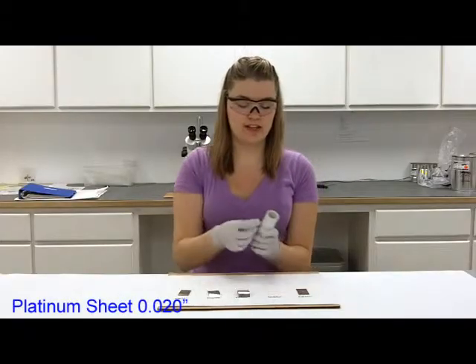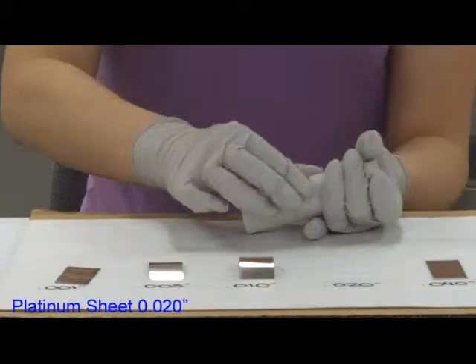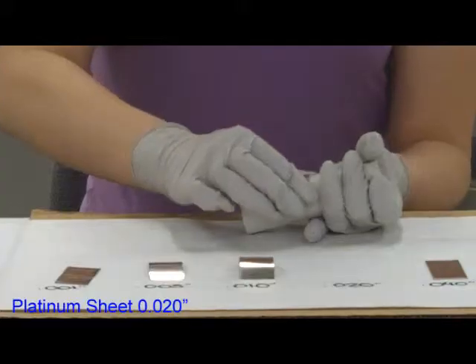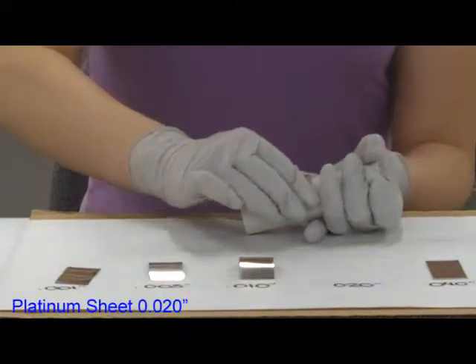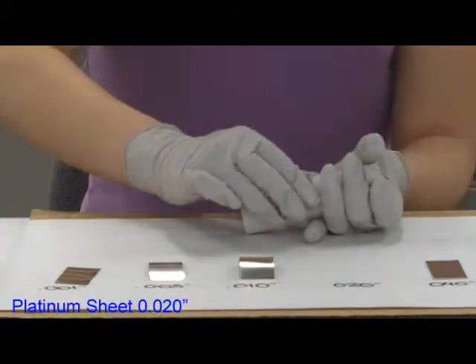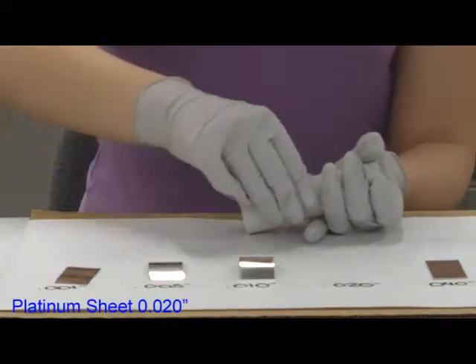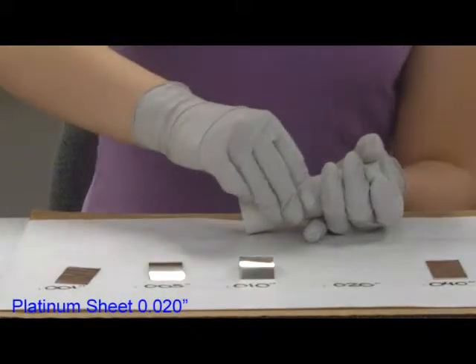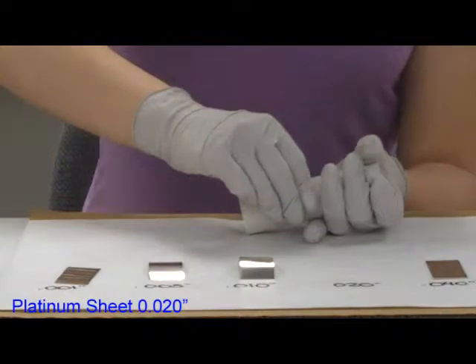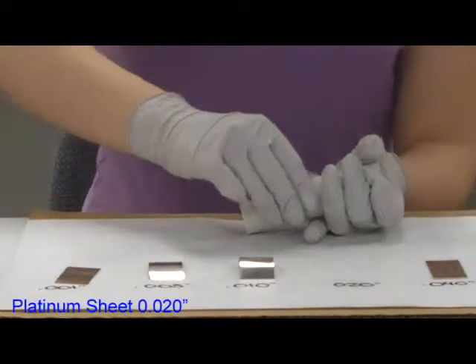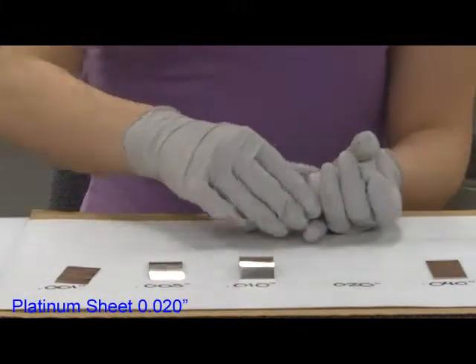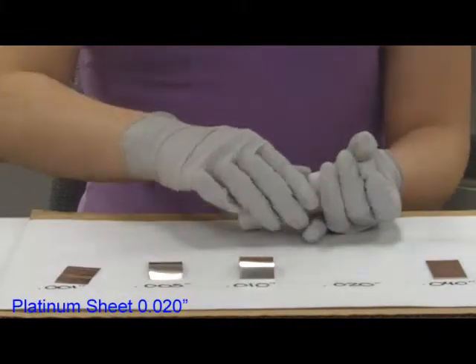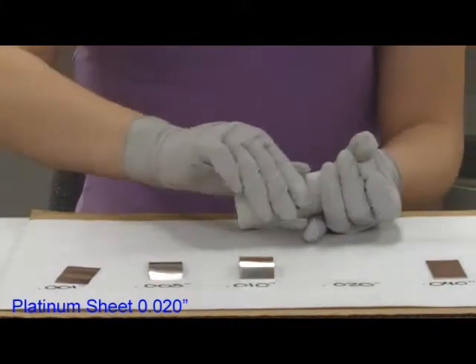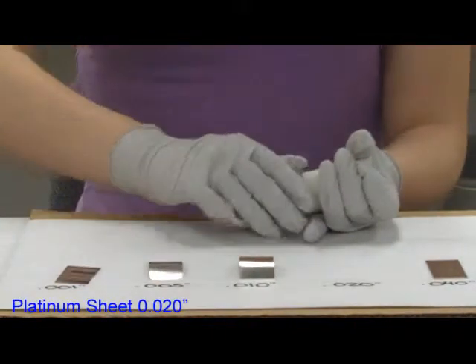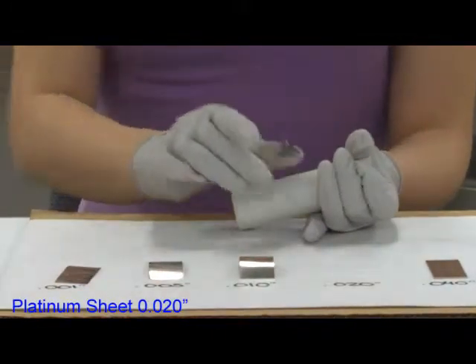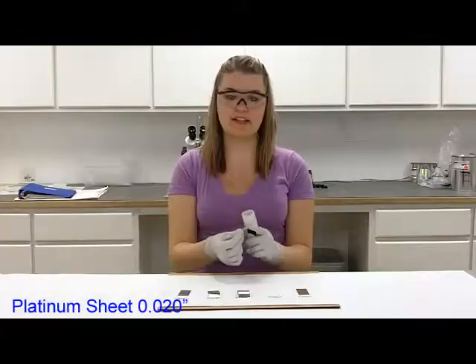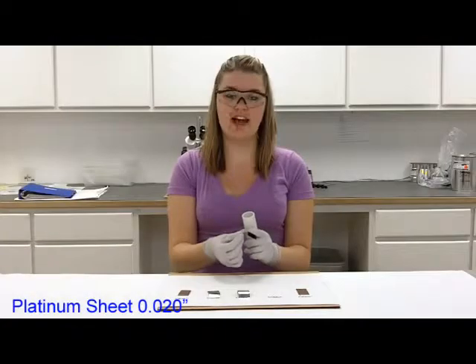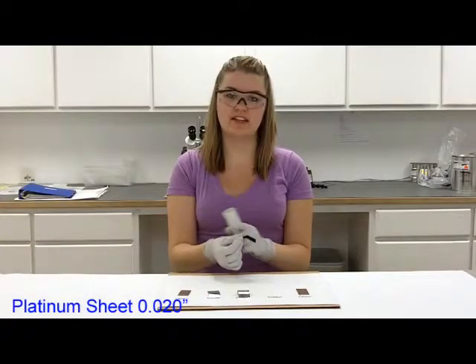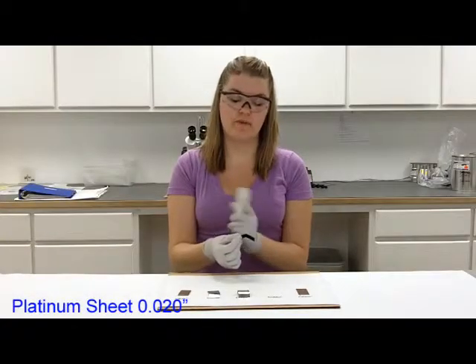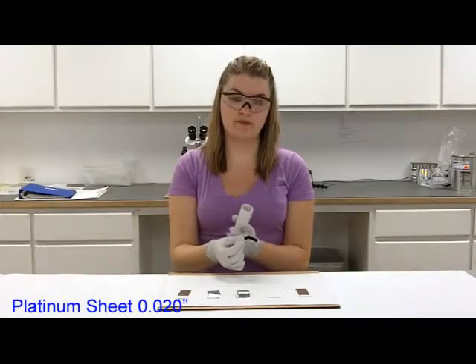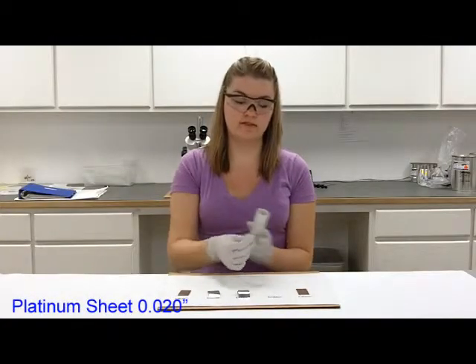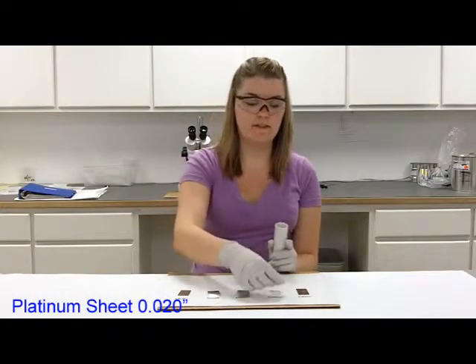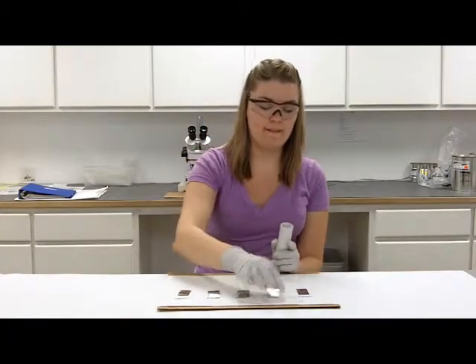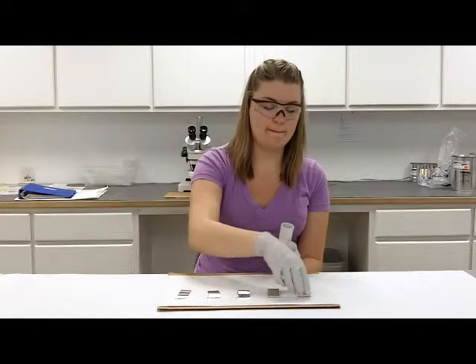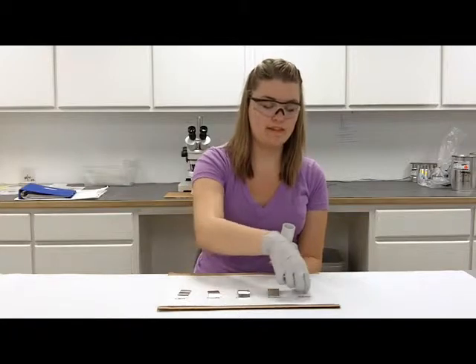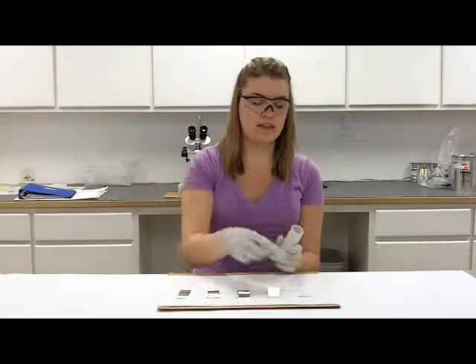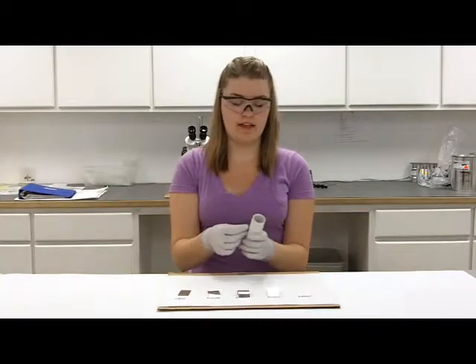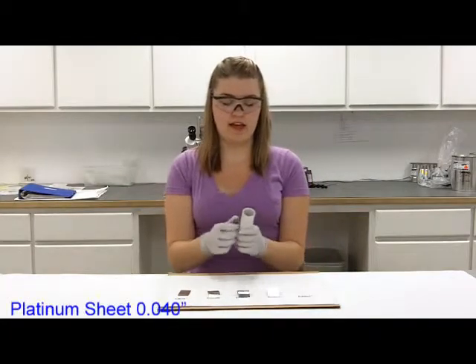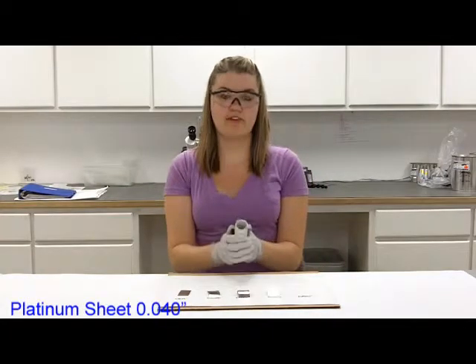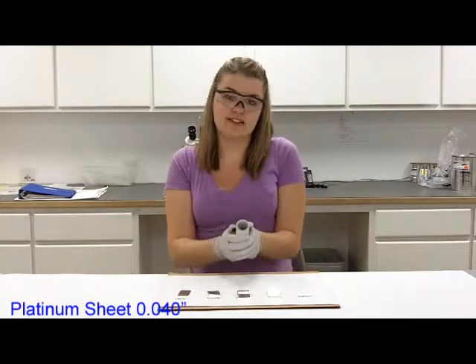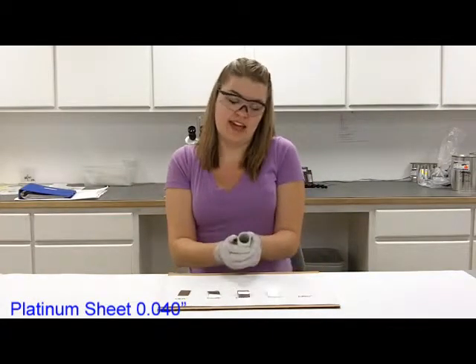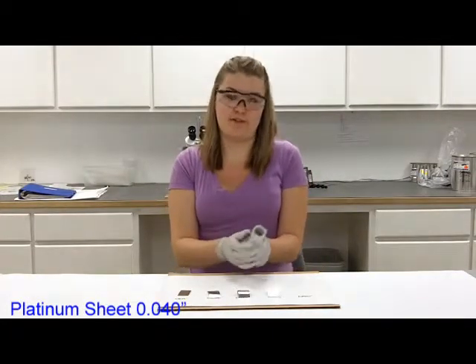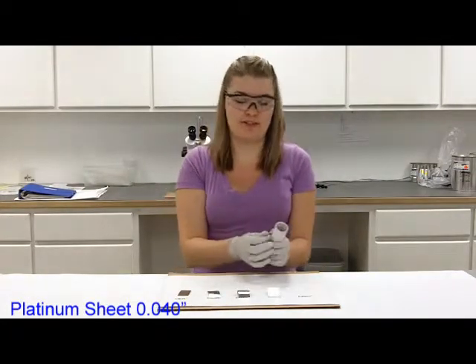Twenty thousandths, harder to wrap around the tube and it just kind of bends in half instead of wrapping around. And forty thousandths, I can't wrap around the tube.